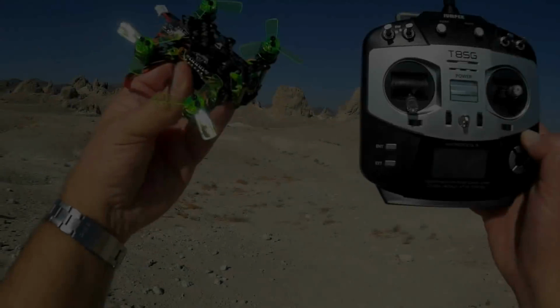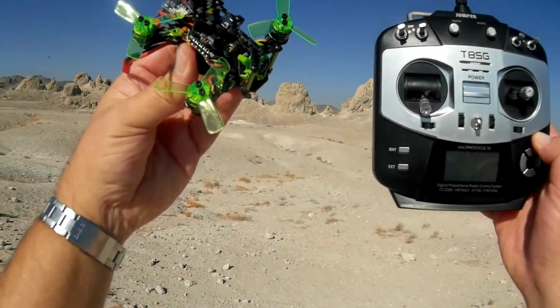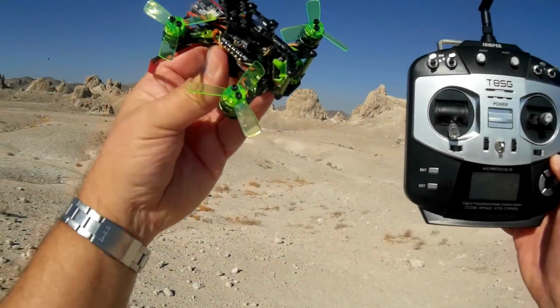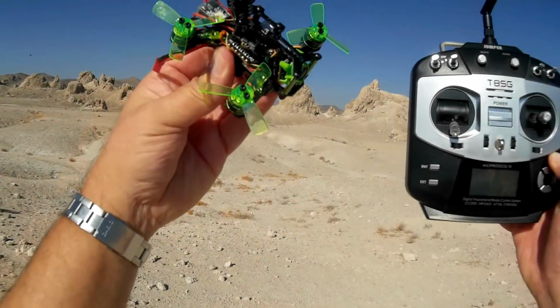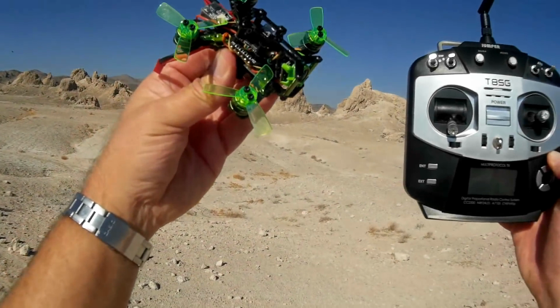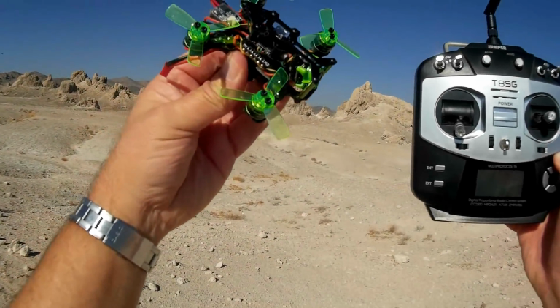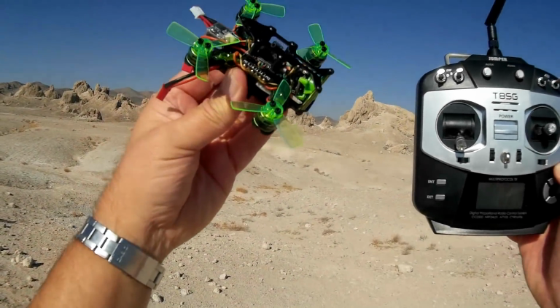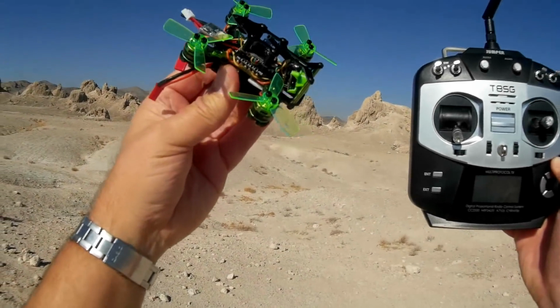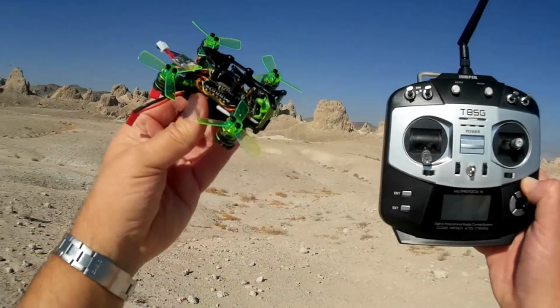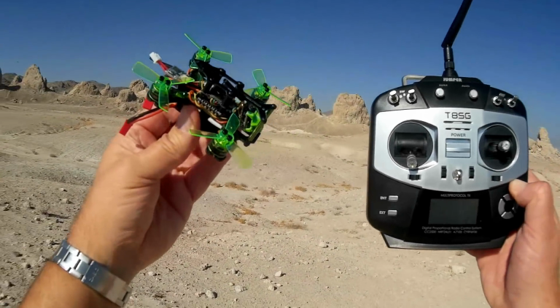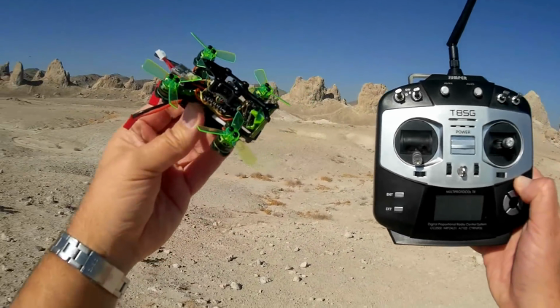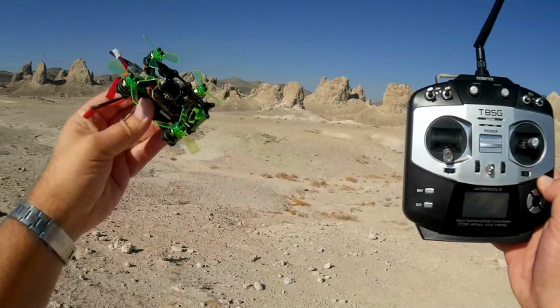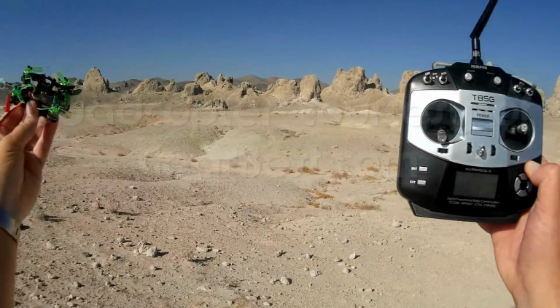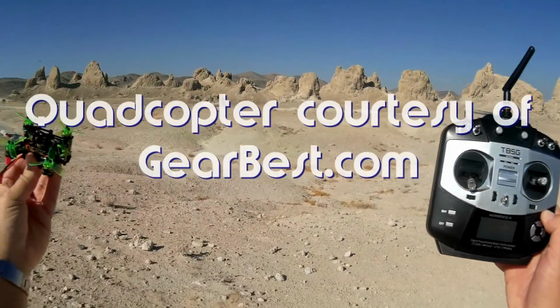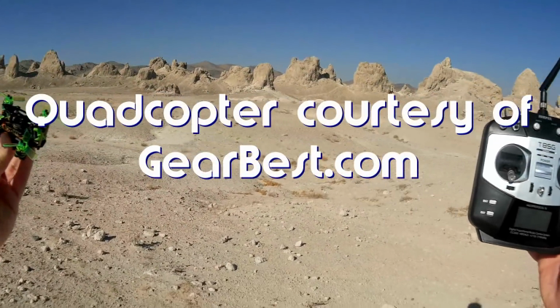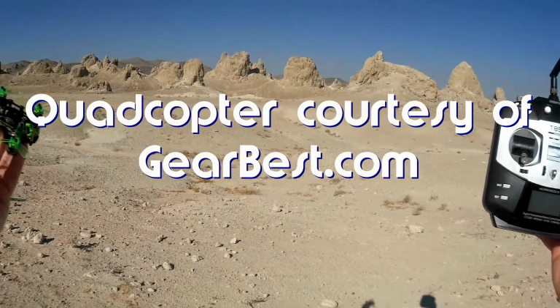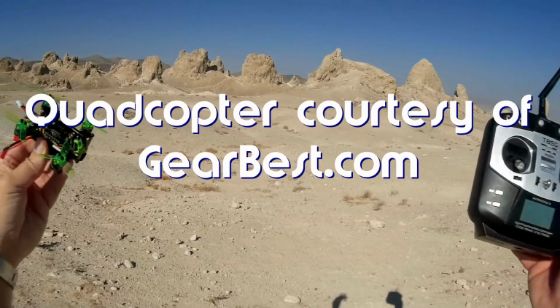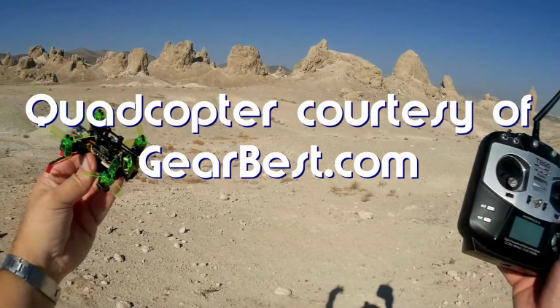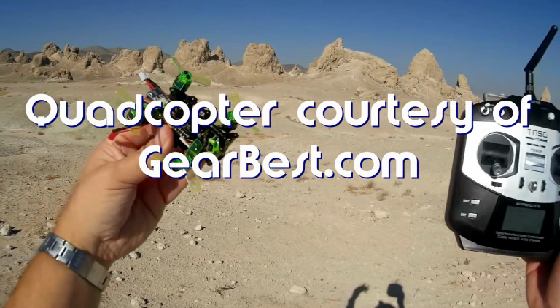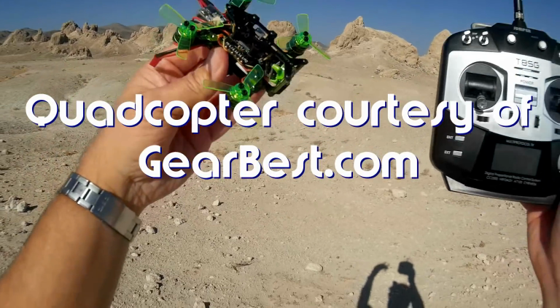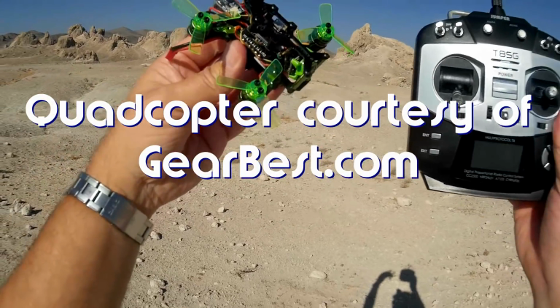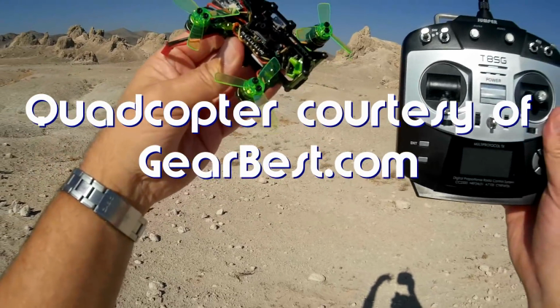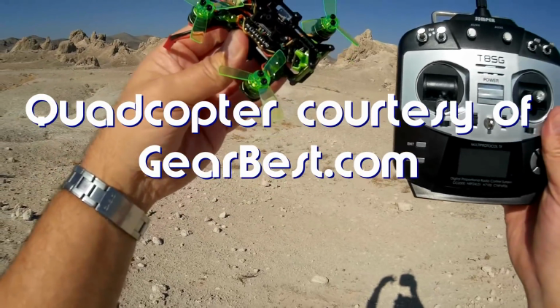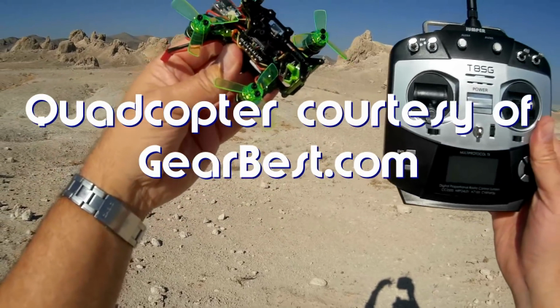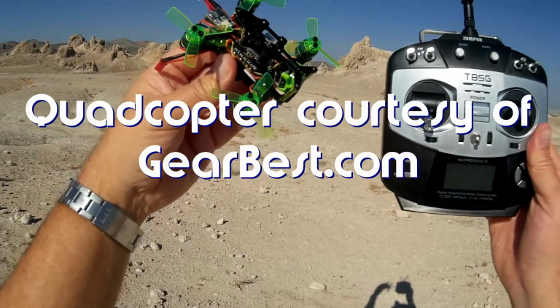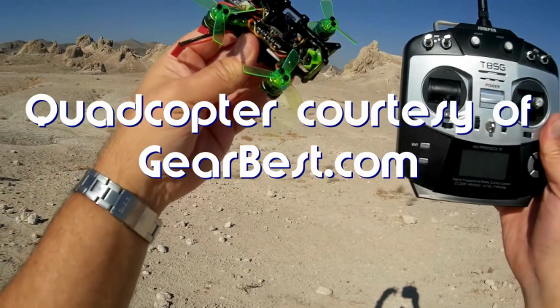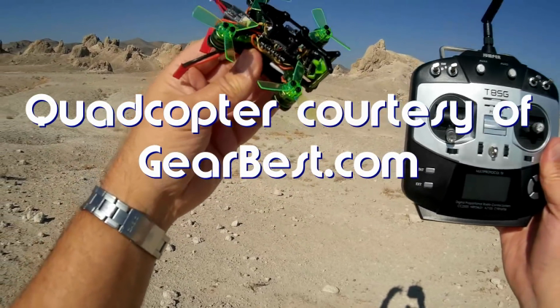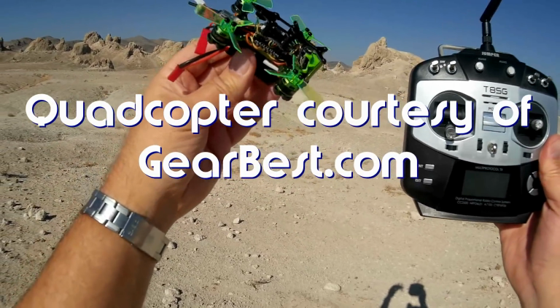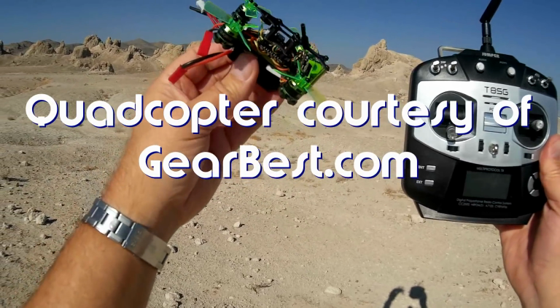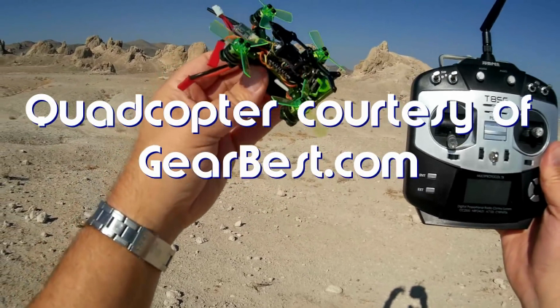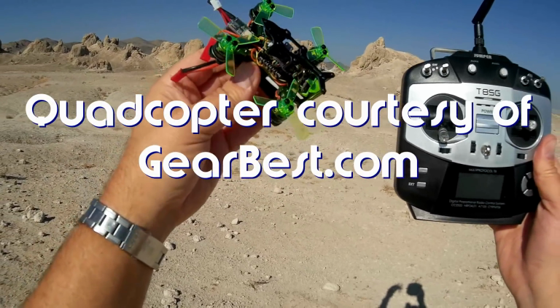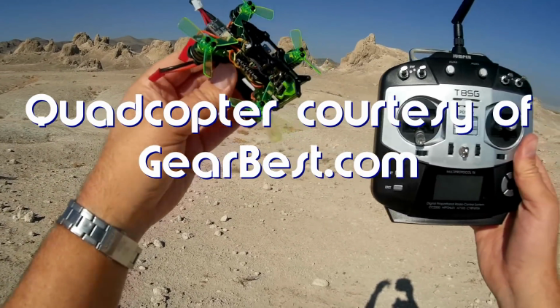Good morning, QuietCopter101, and what I've got for you today is a neat review here at Toronto Pinnacles in Toronto, California. This is the Mantis 85, a little micro-FPV racer.